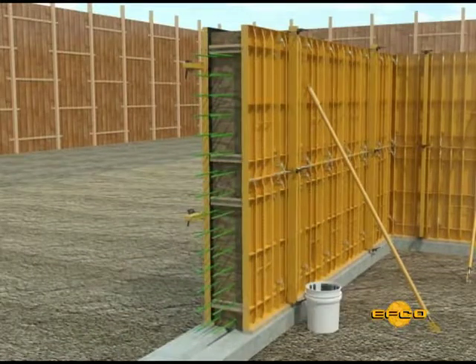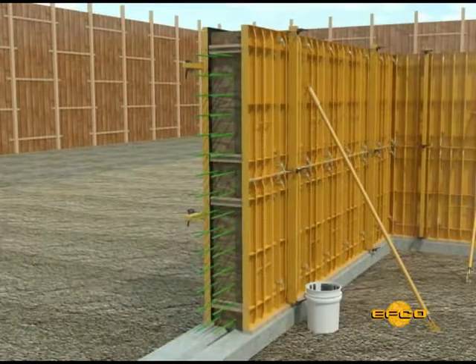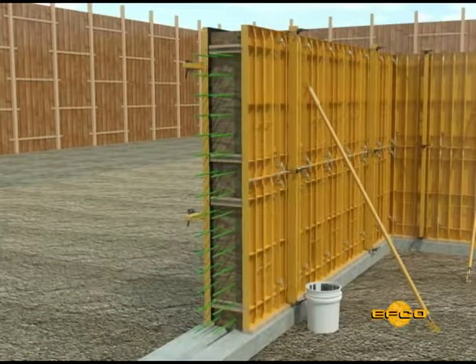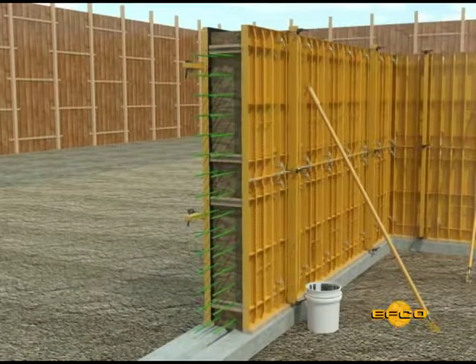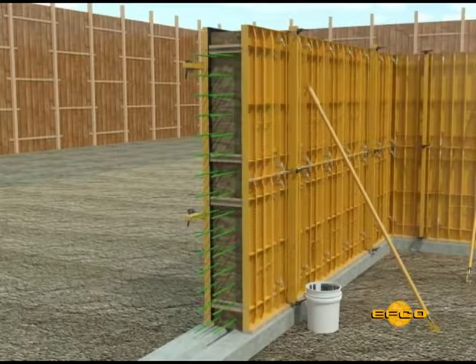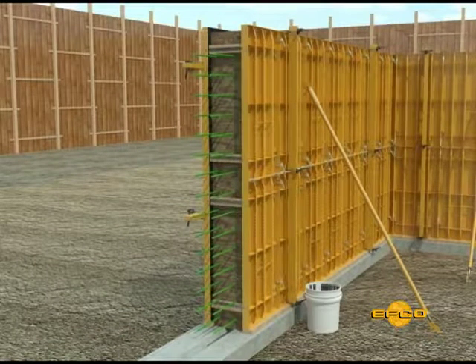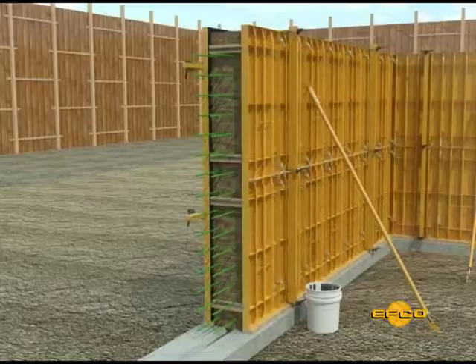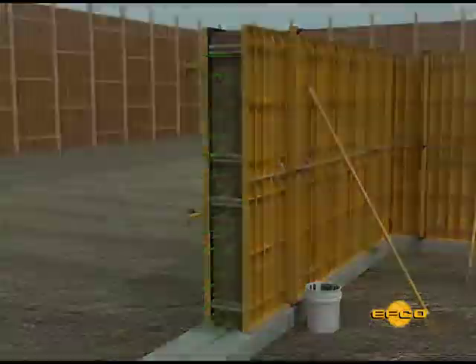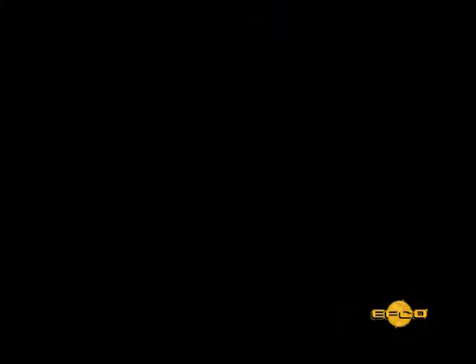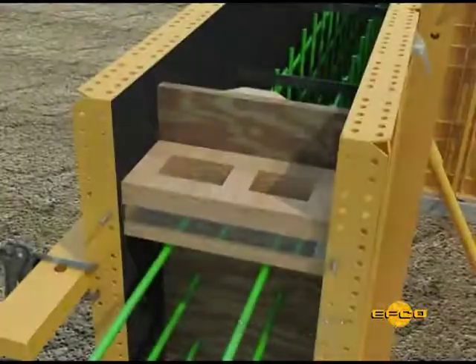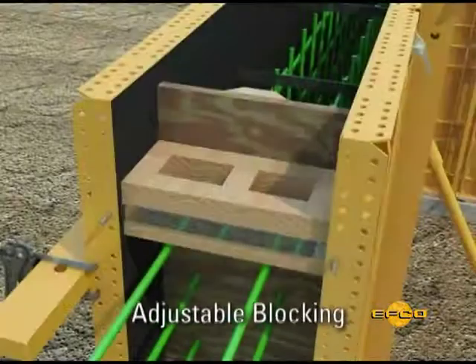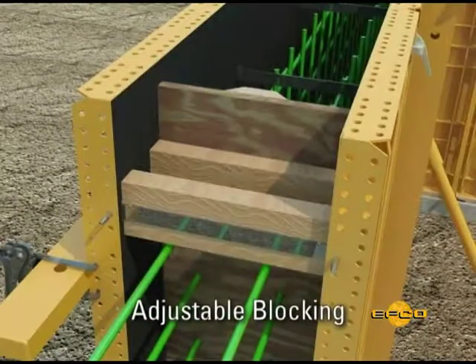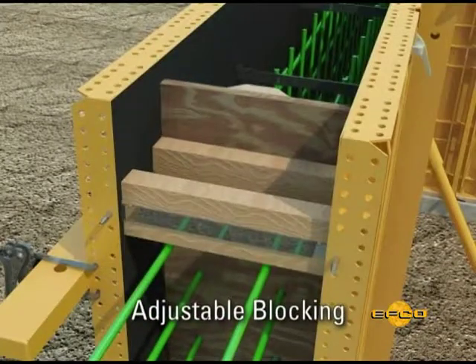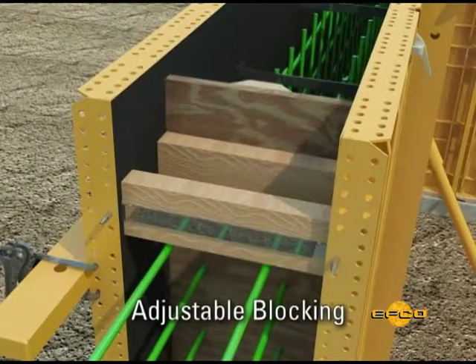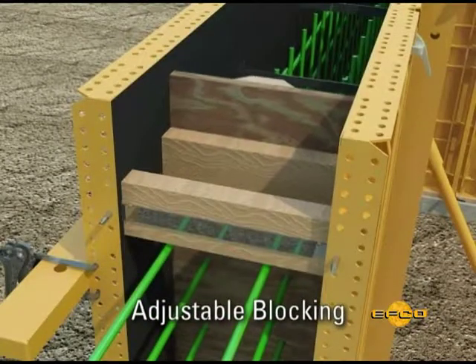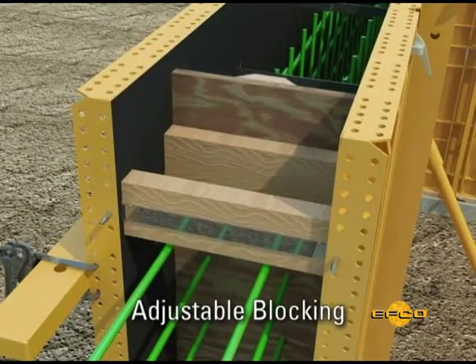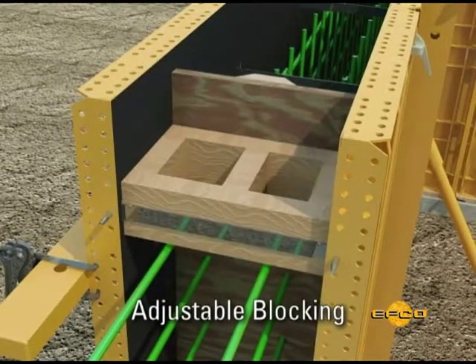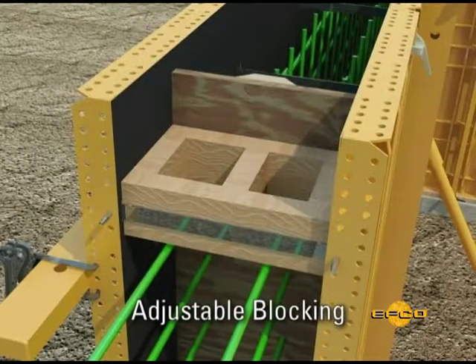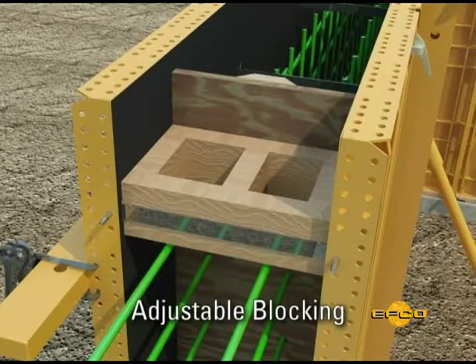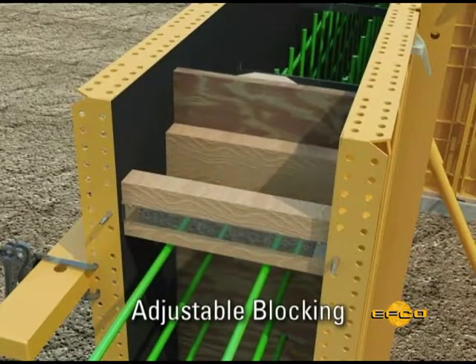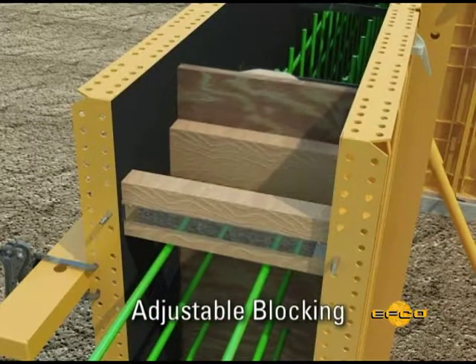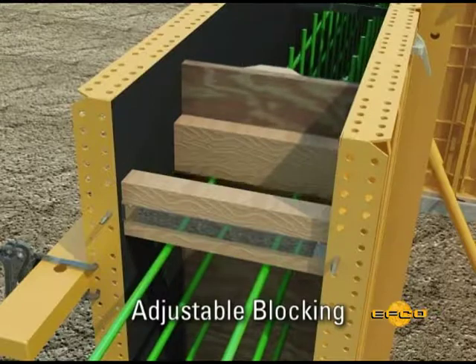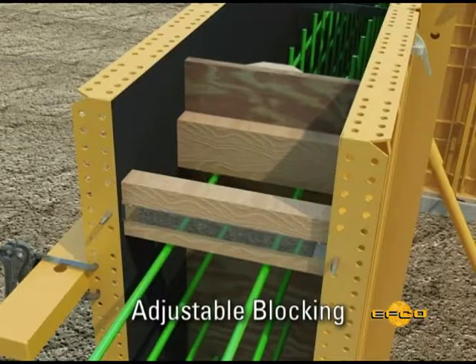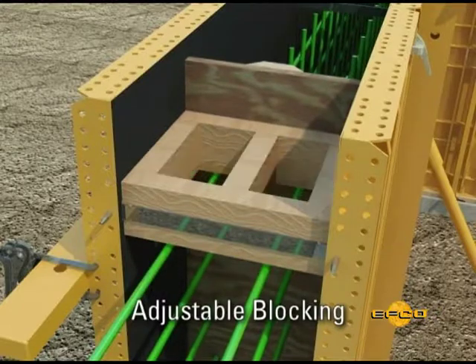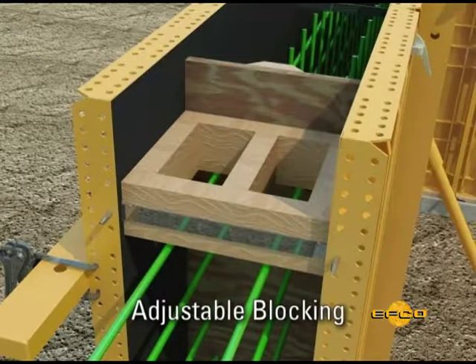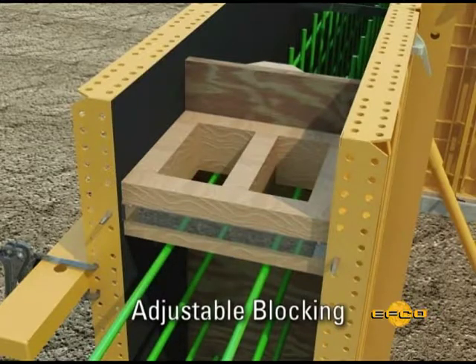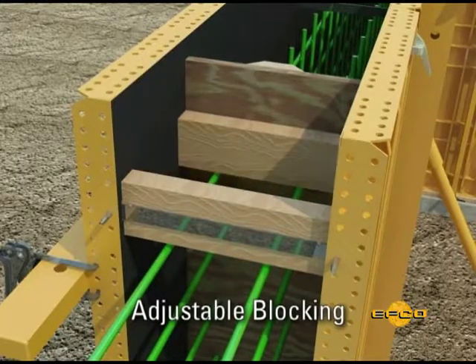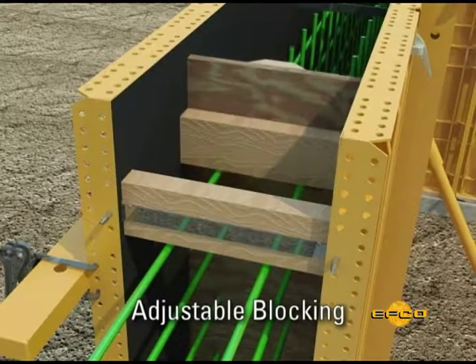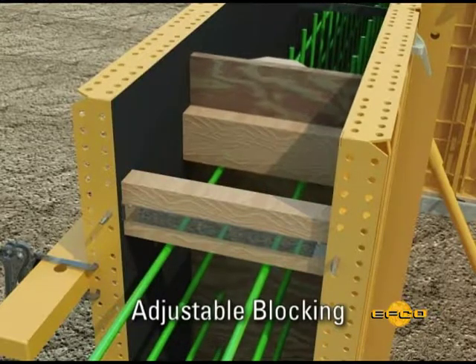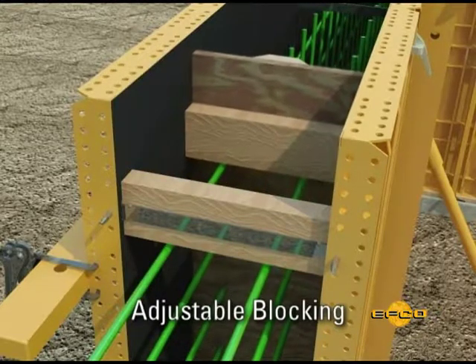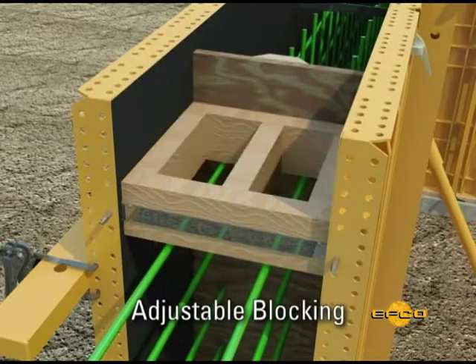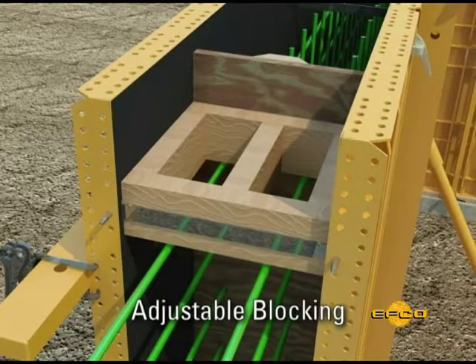Keyways can be nailed to the bulkhead when required. When specific locations for construction joints are required, the blocking behind the spreader tie can vary to meet project requirements.